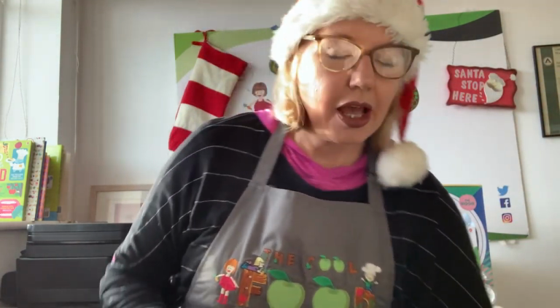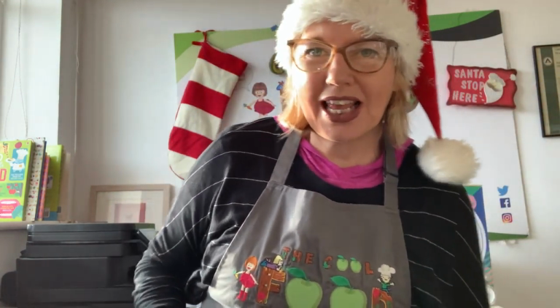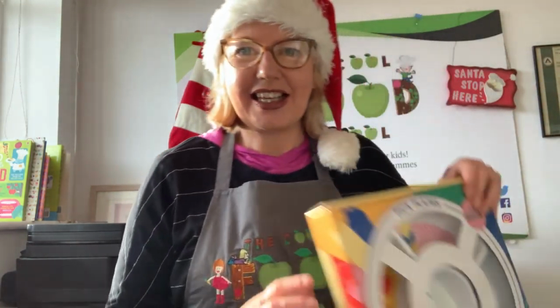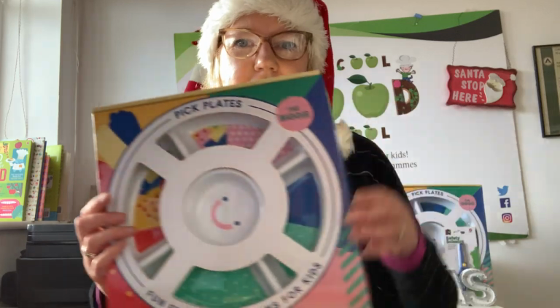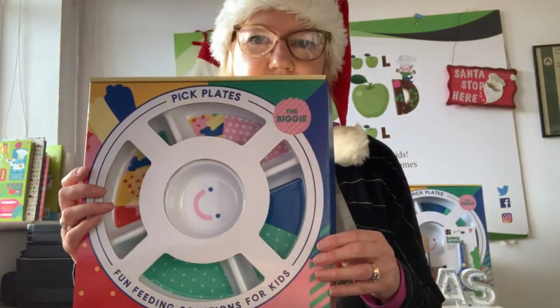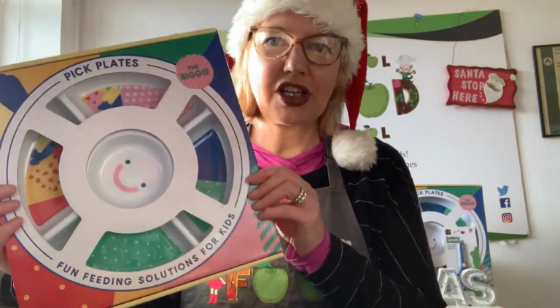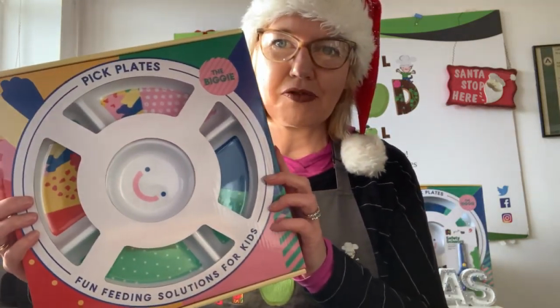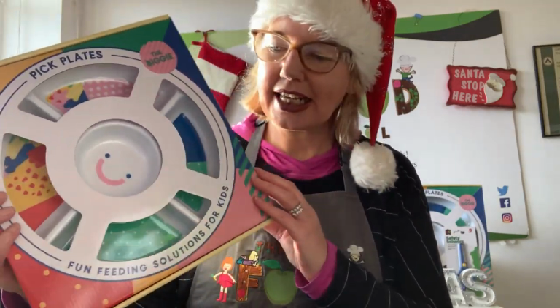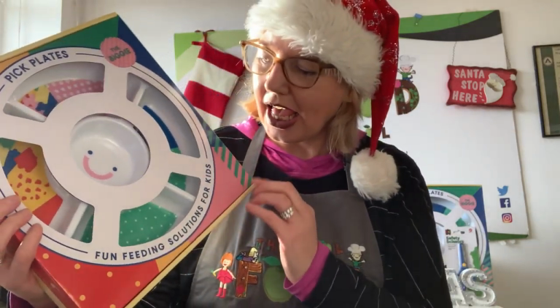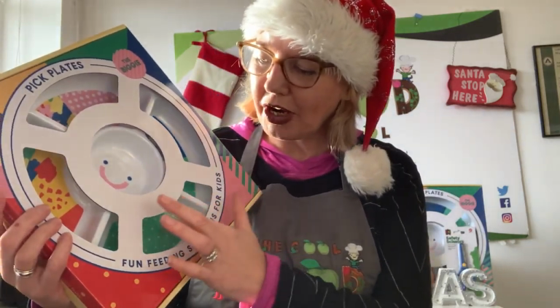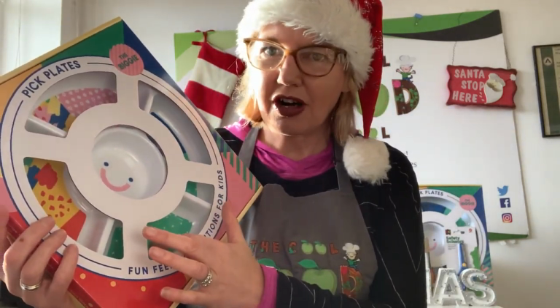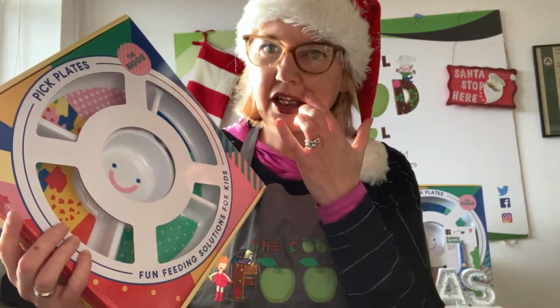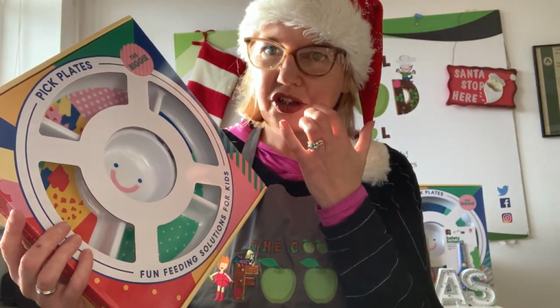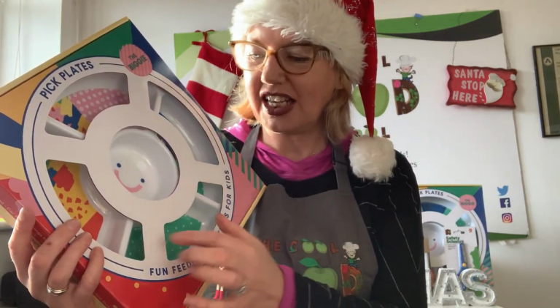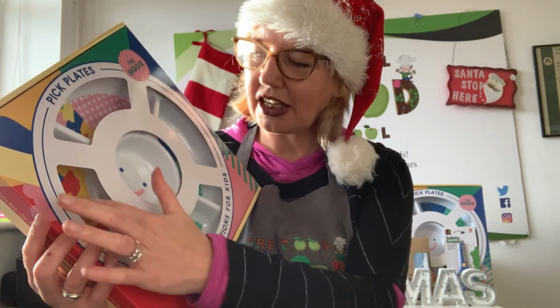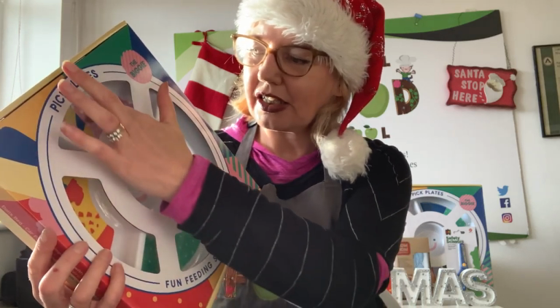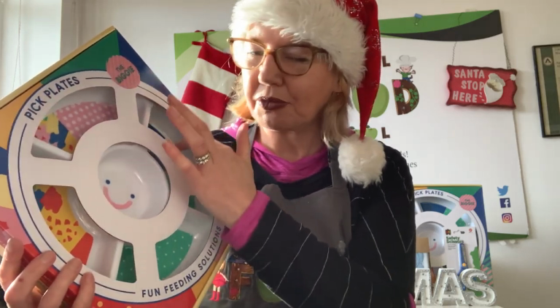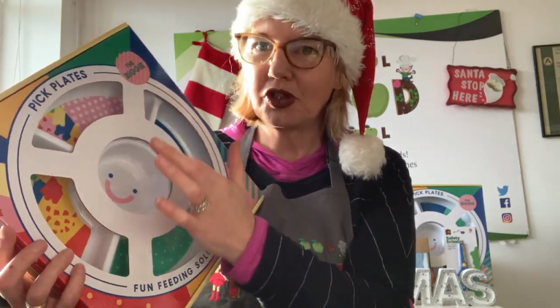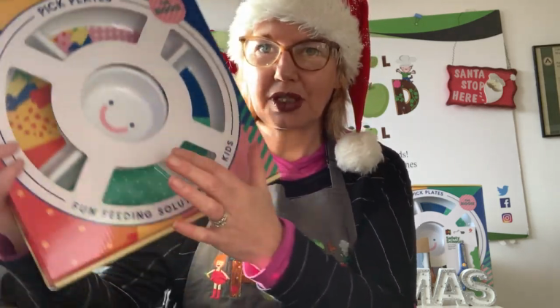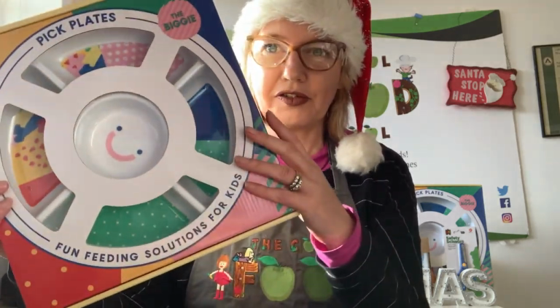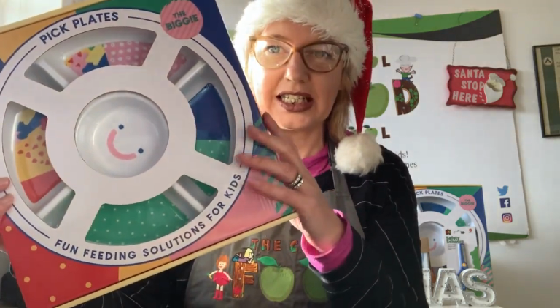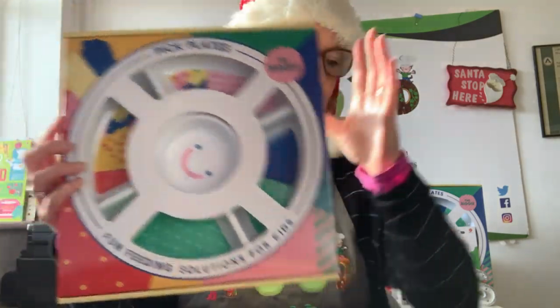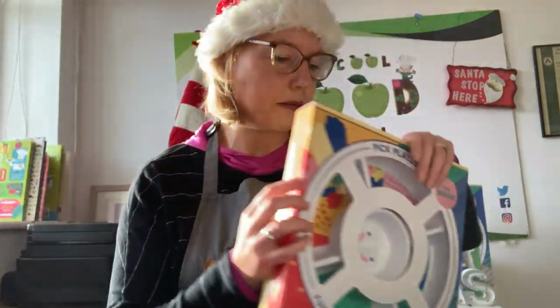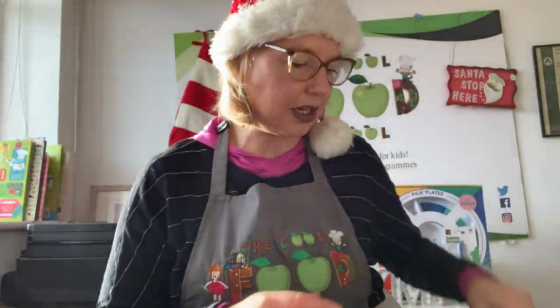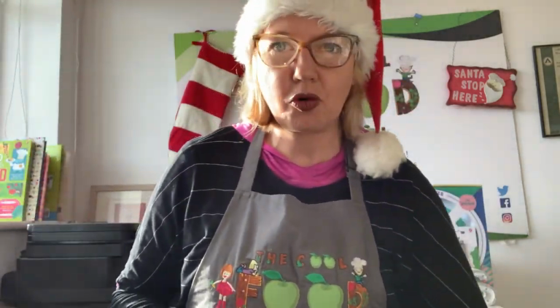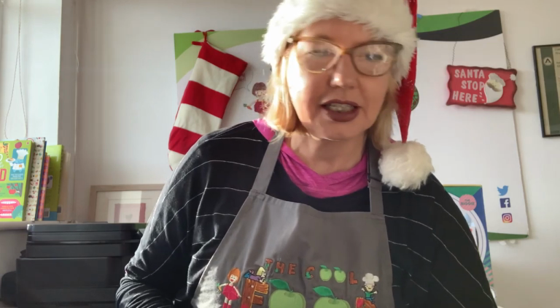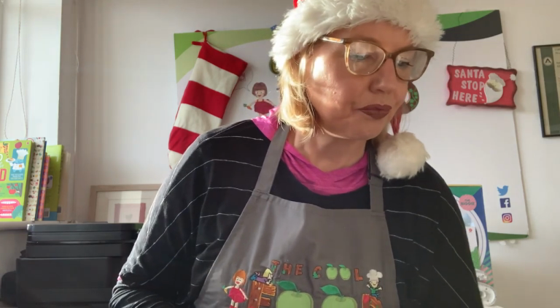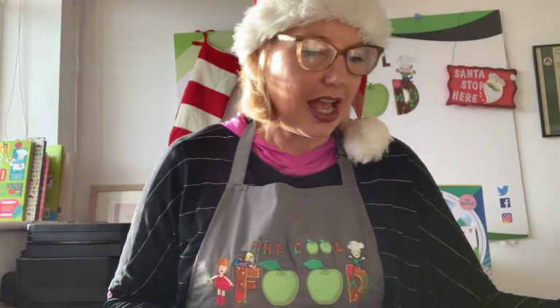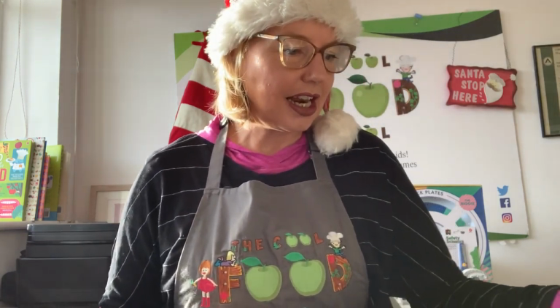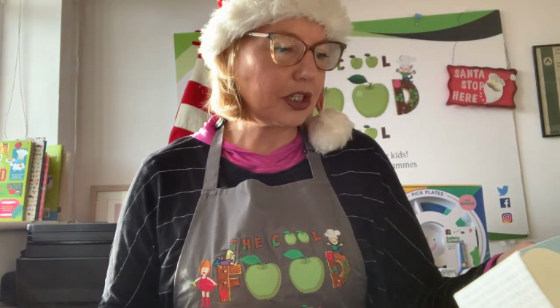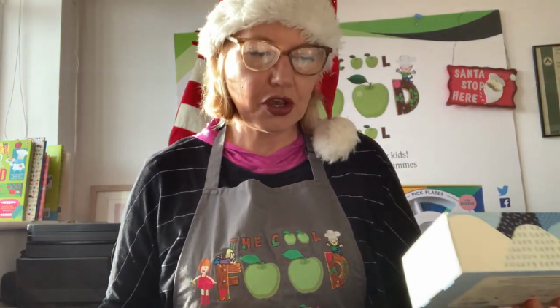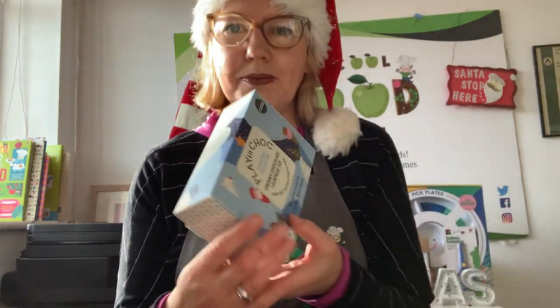Pick Plates is a new product just launched very recently — great for fussy eaters or just for any kids. You can divide up their food and it comes in two different sizes: the big one and a smaller size.